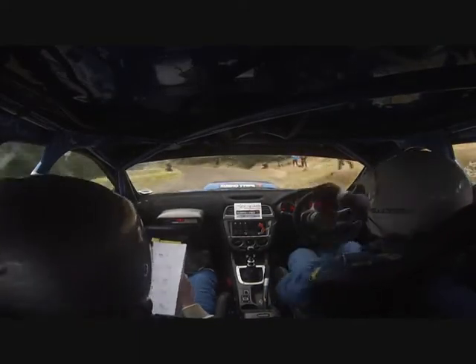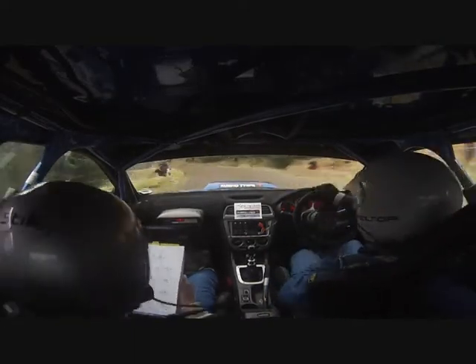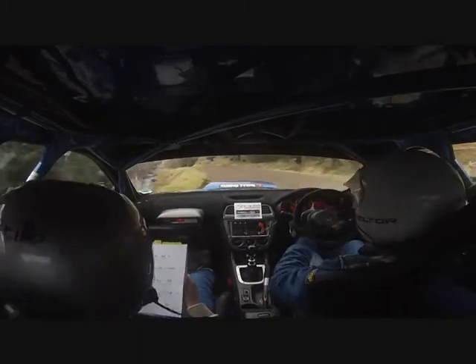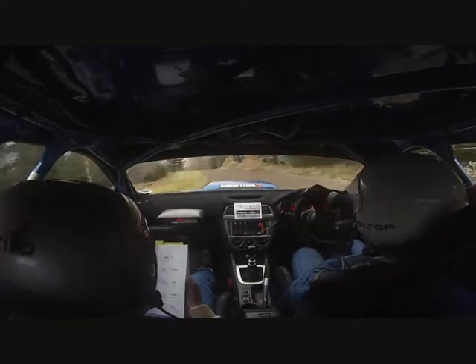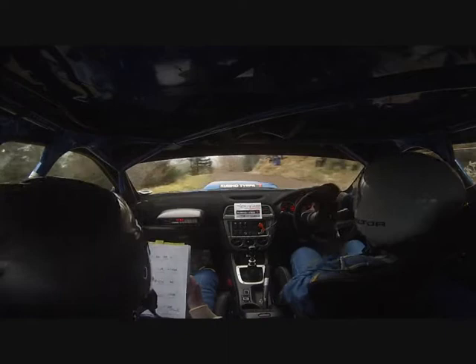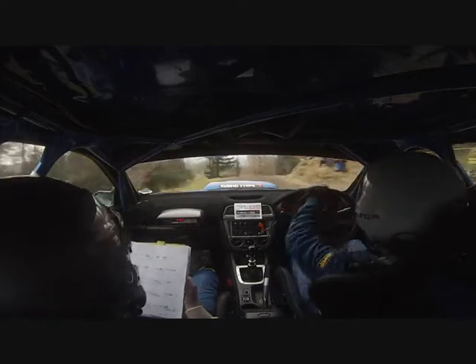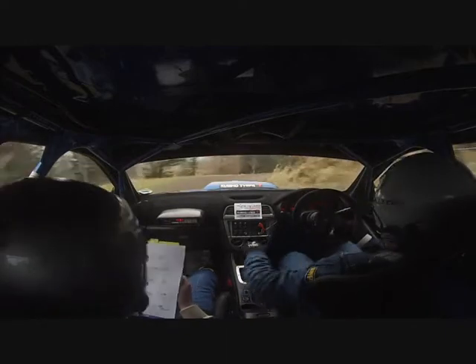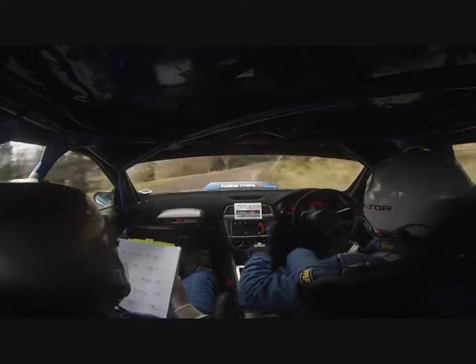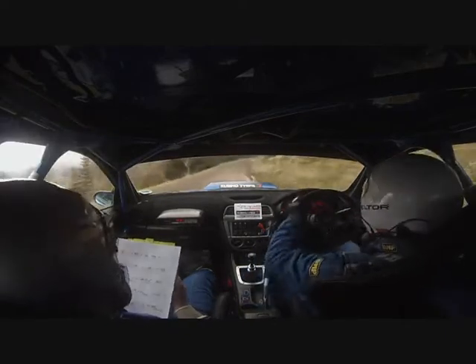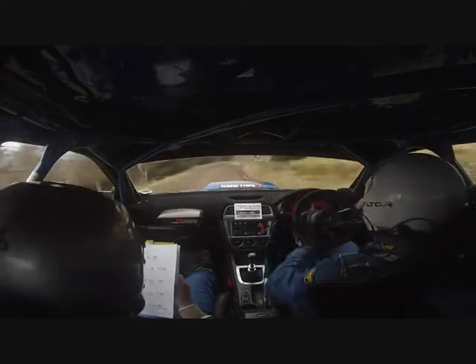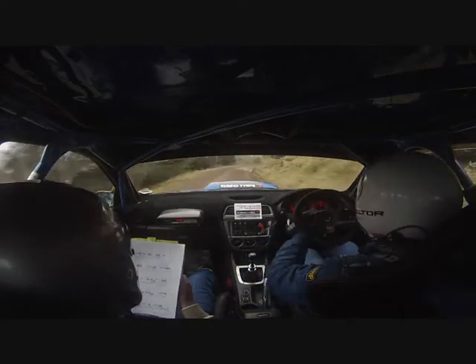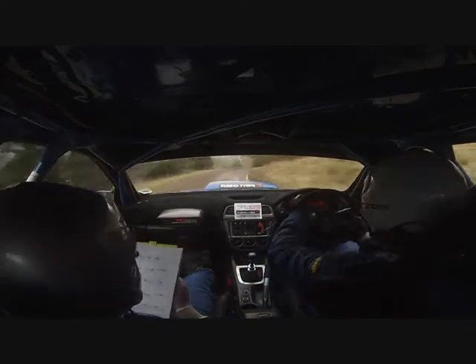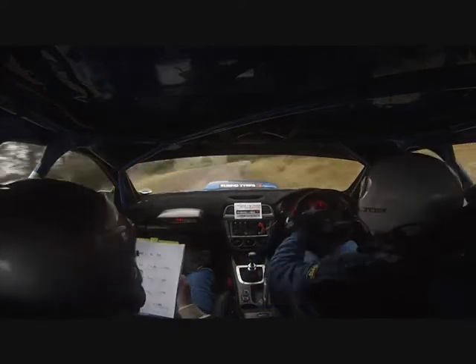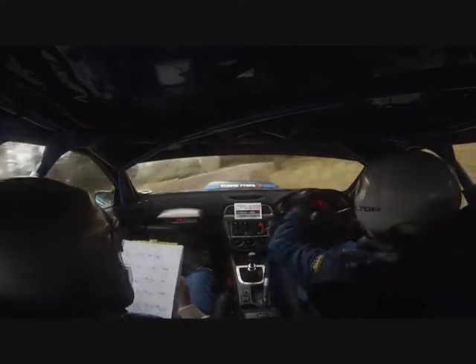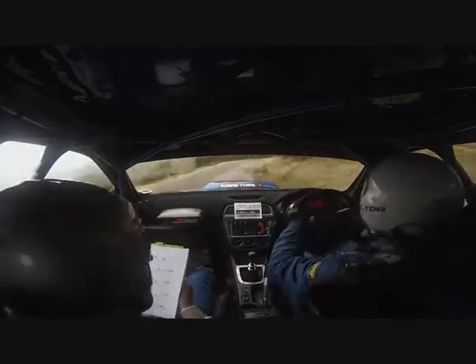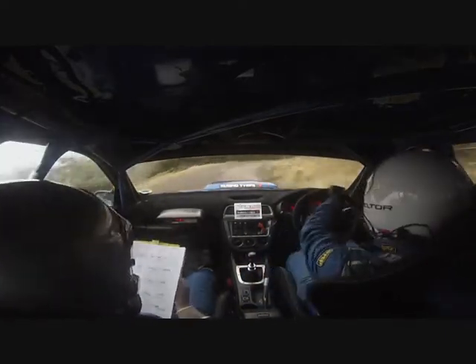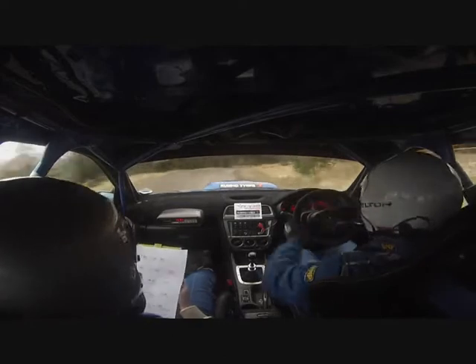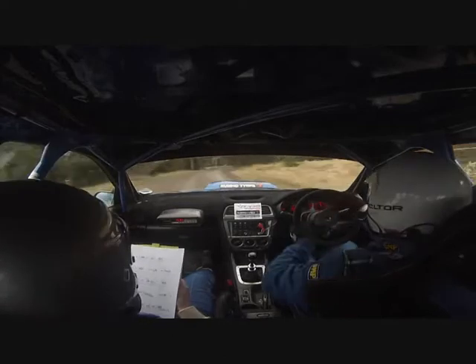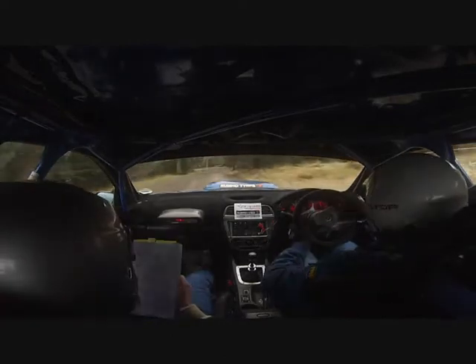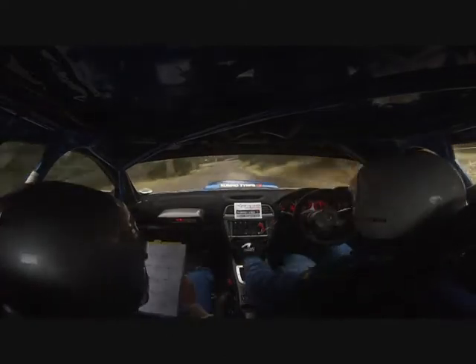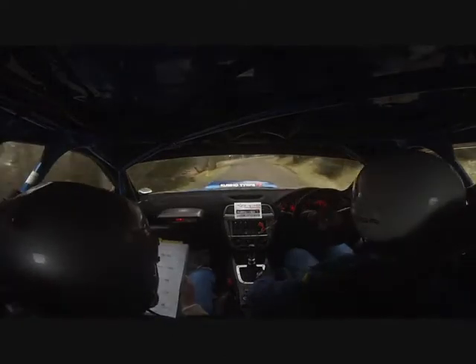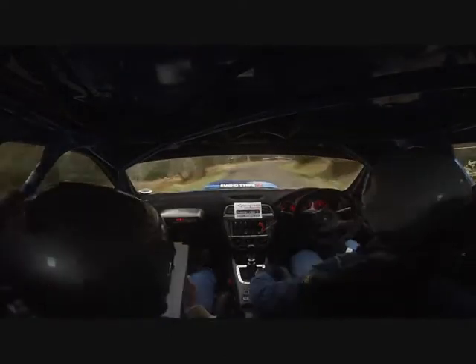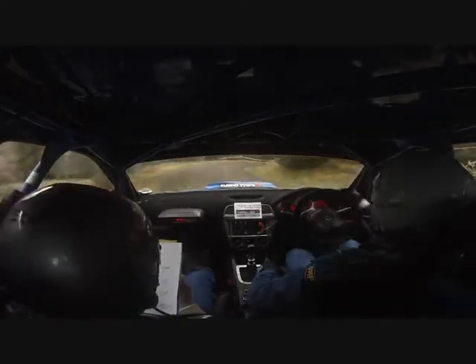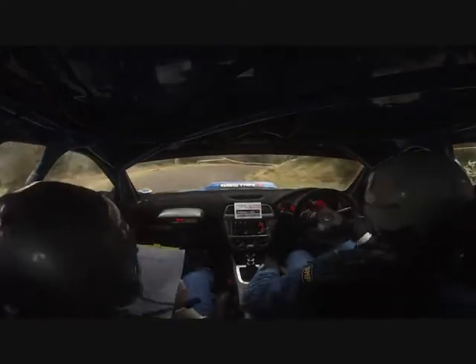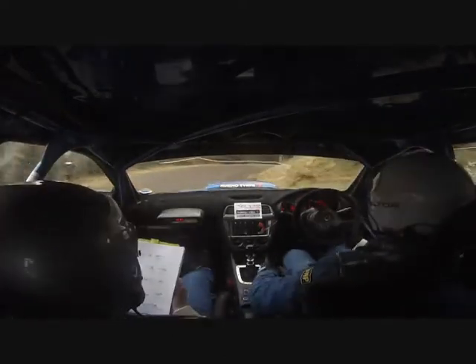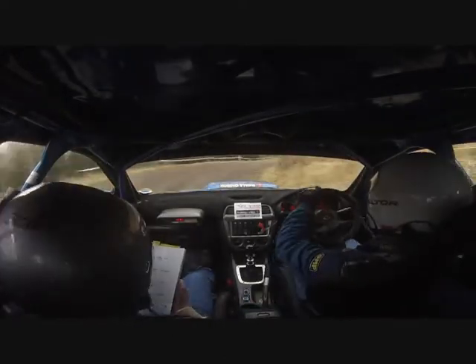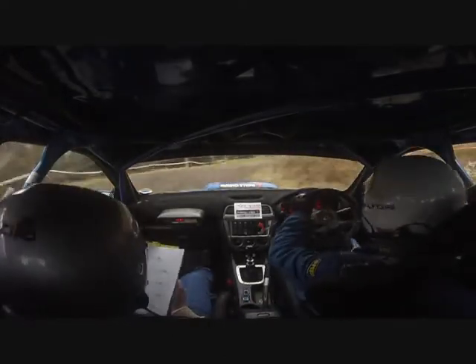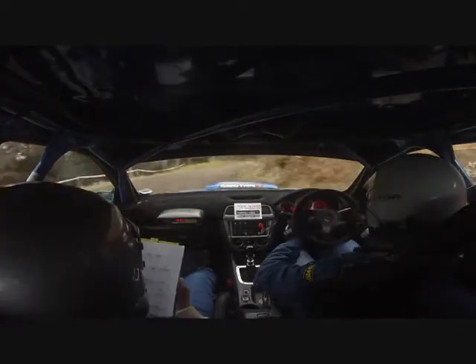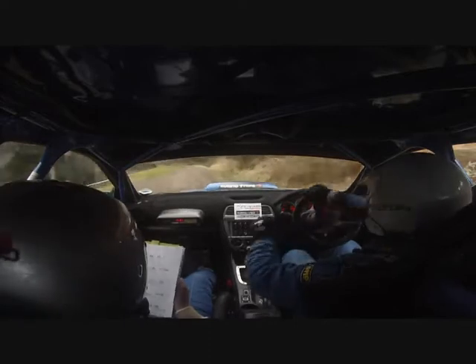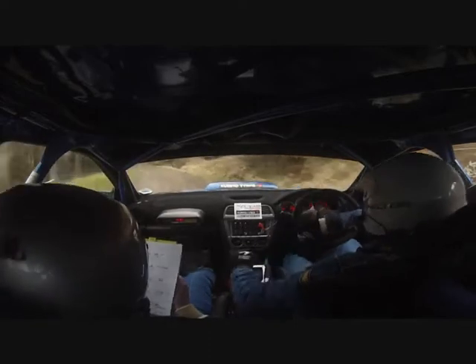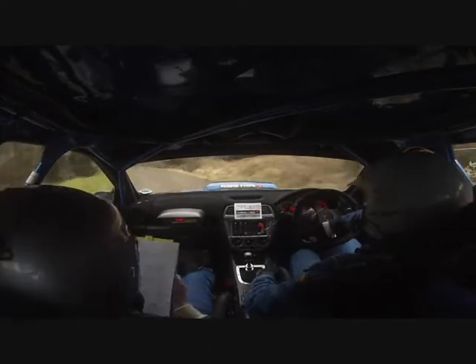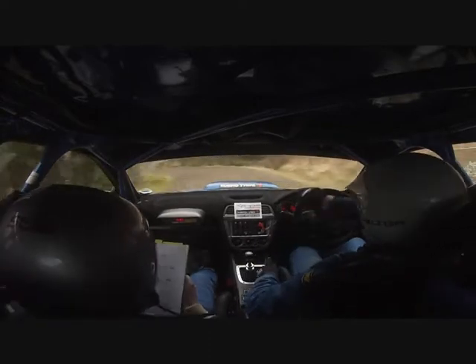Into 3 right, a very long okay. Carry, don't cut. 40 down to deceptive square right in. Into open hairpin, left, don't cut.